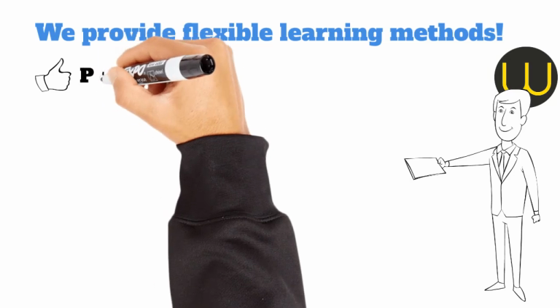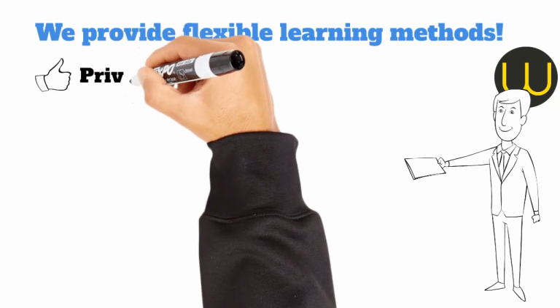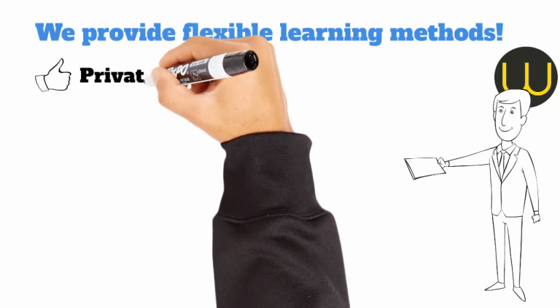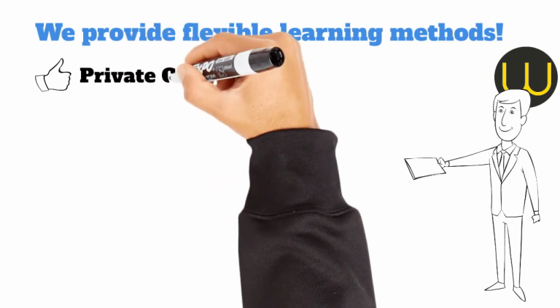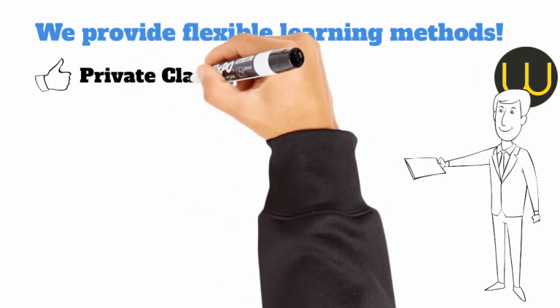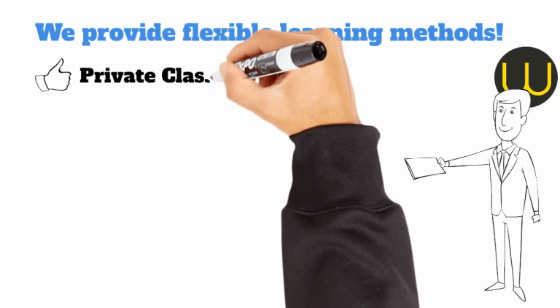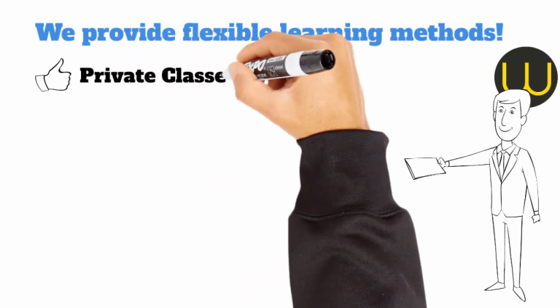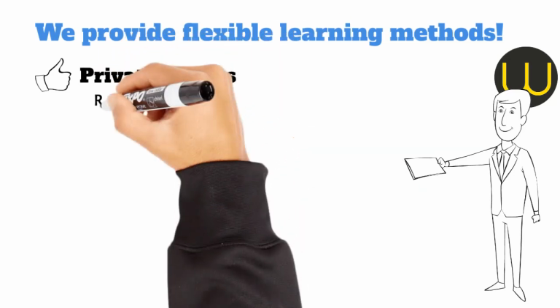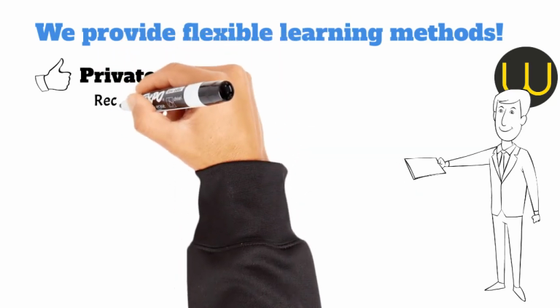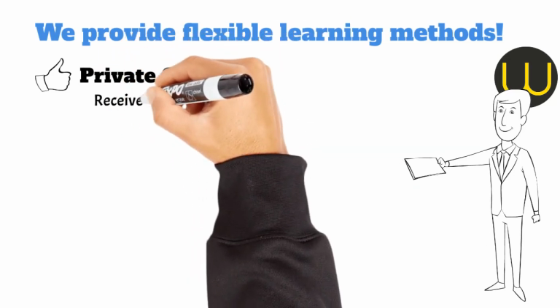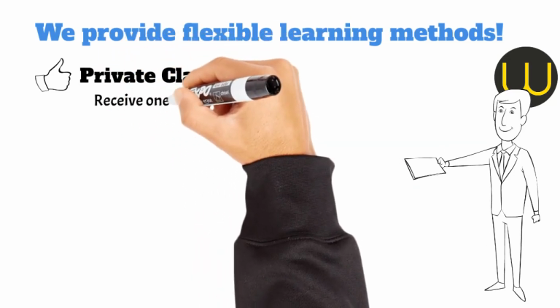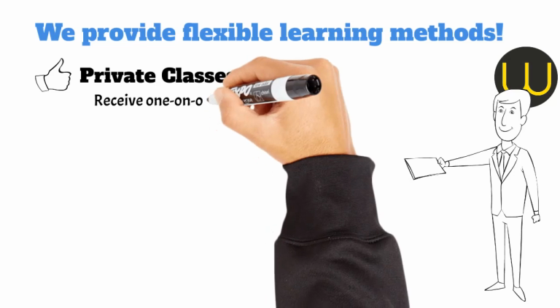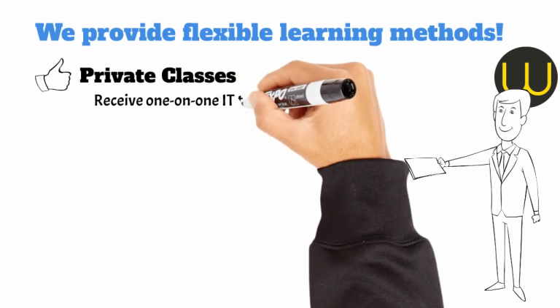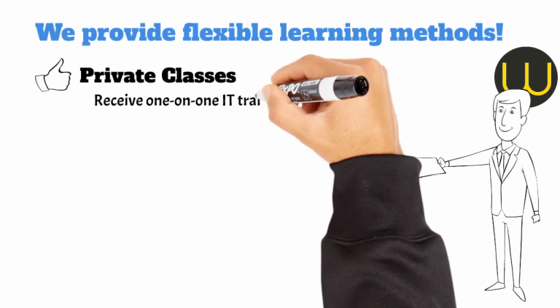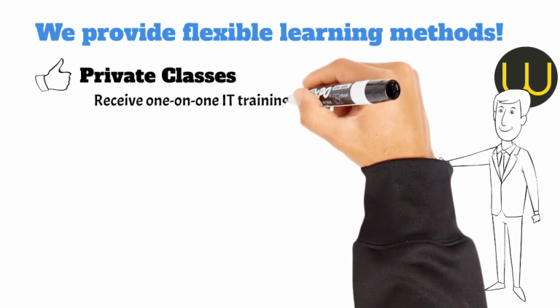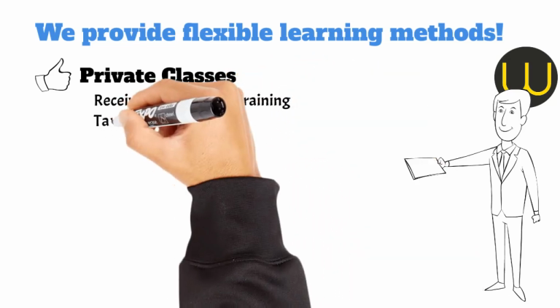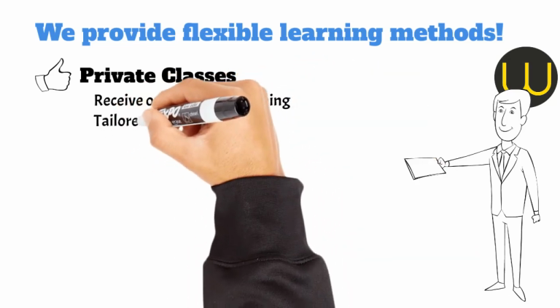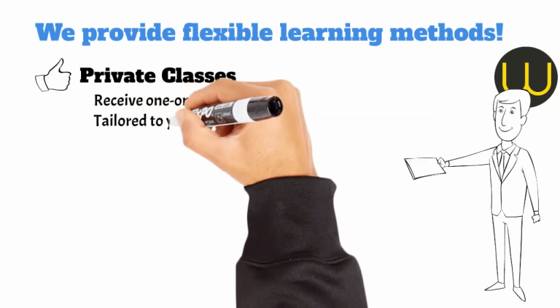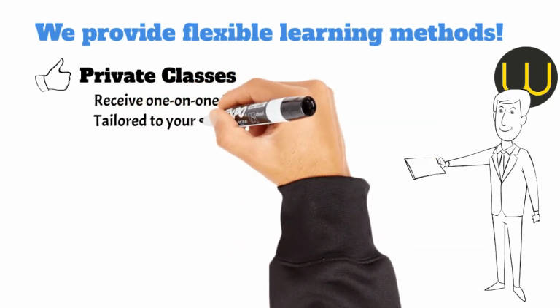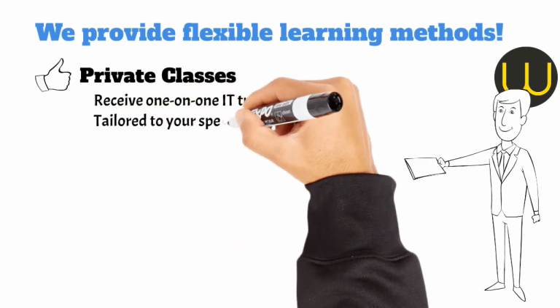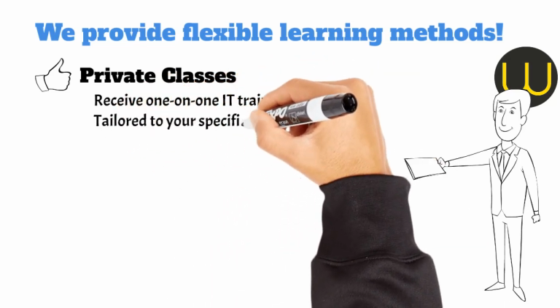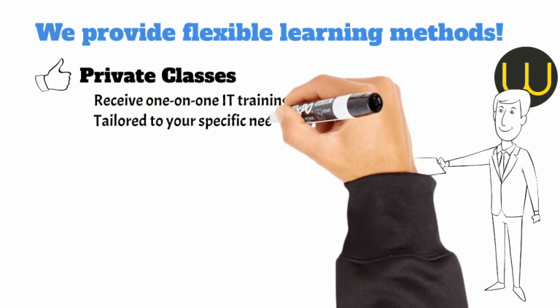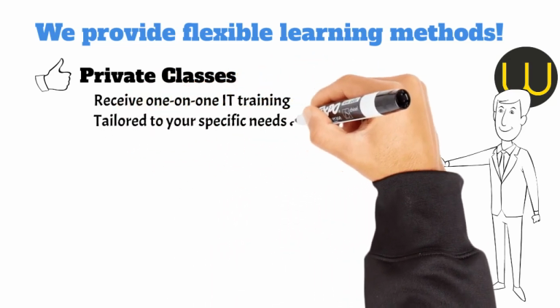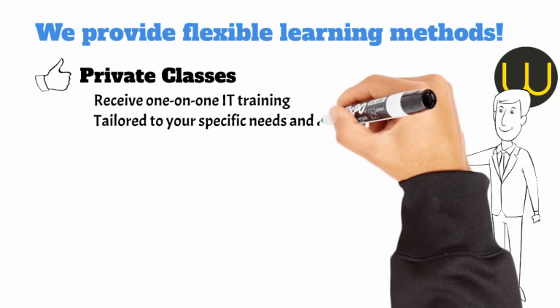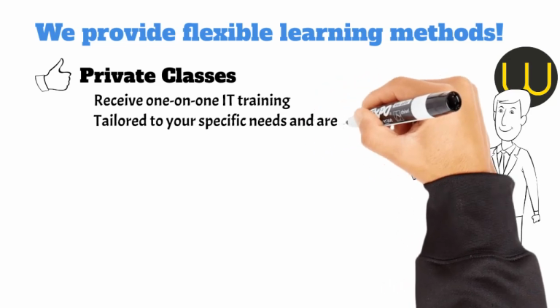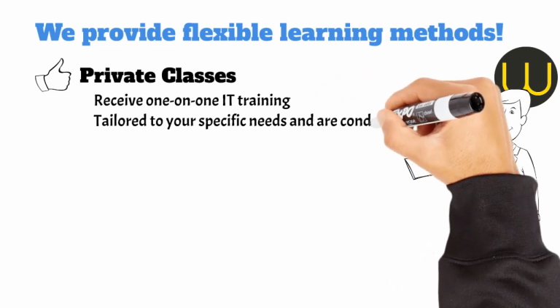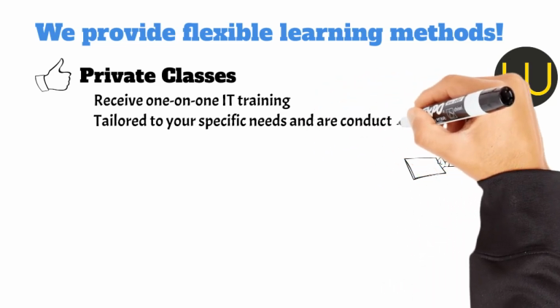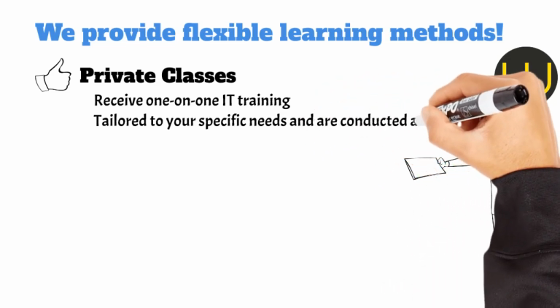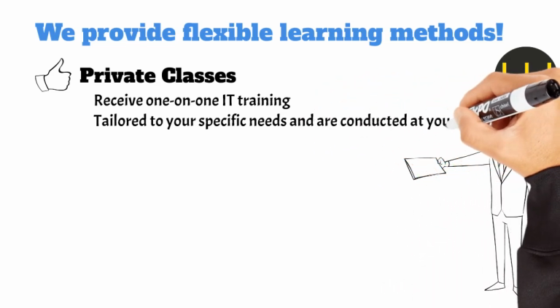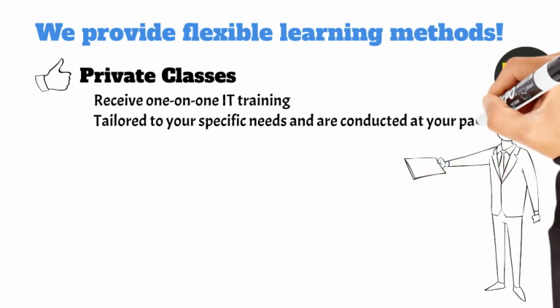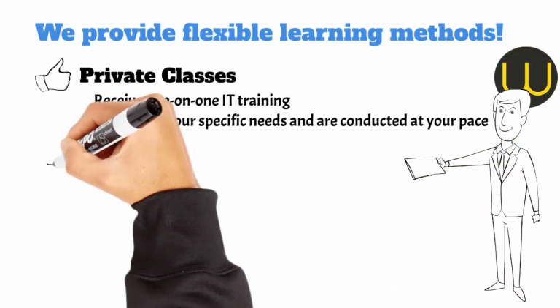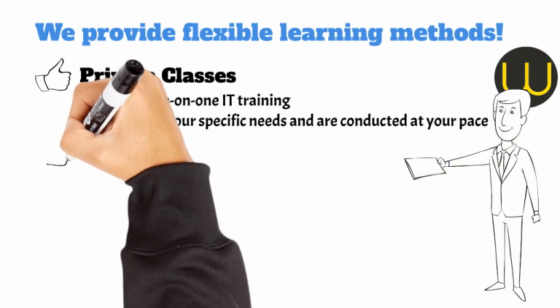Private classes: receive one-on-one IT training or learn in small groups. Our private classes are tailored to your specific needs and conducted at your pace. You can choose to have these classes in your home, at our location, or at a venue of your choice.